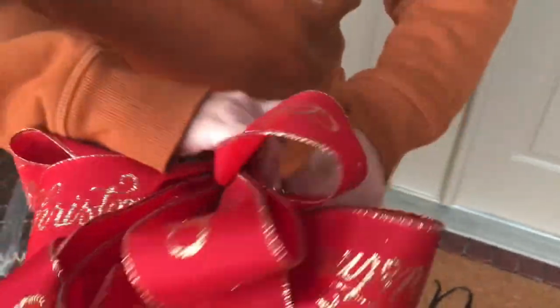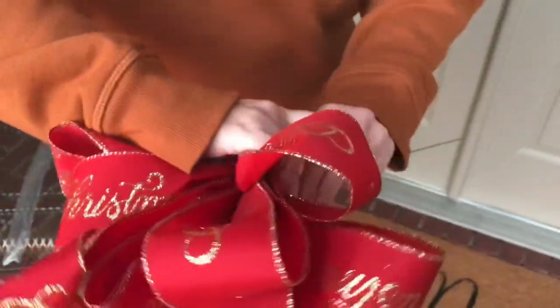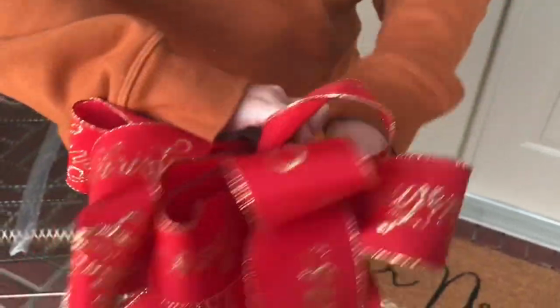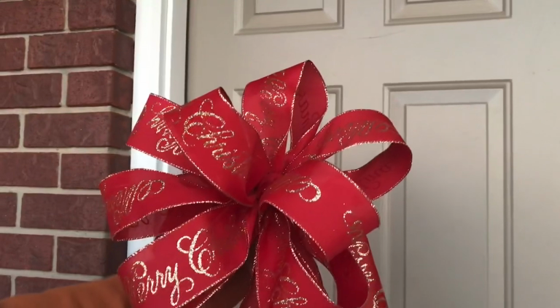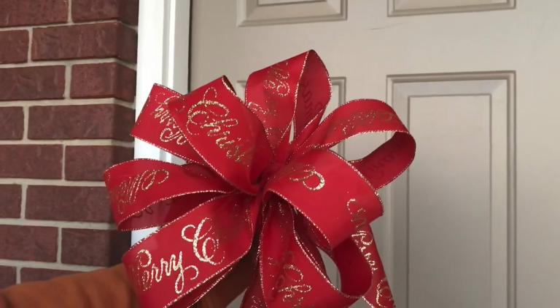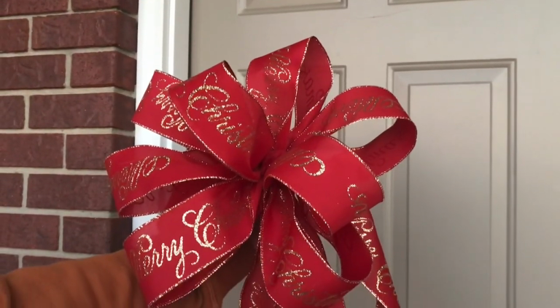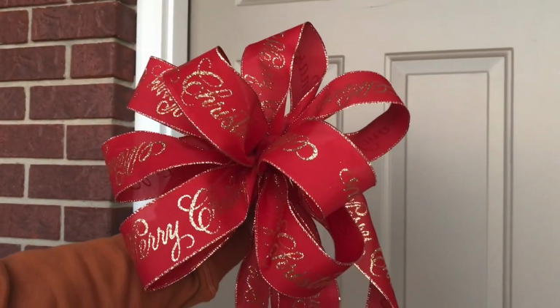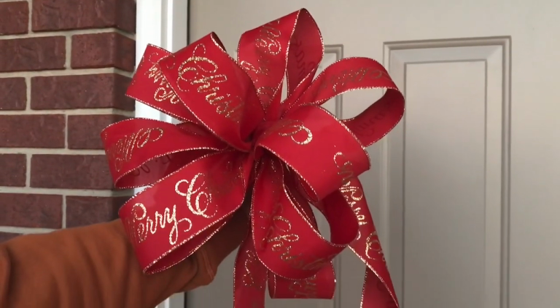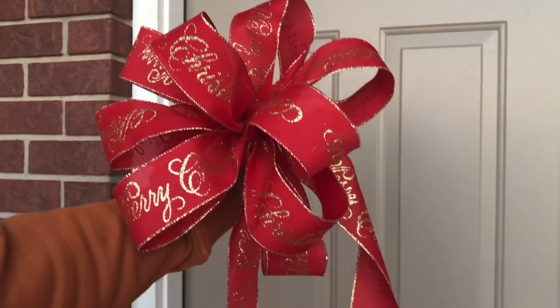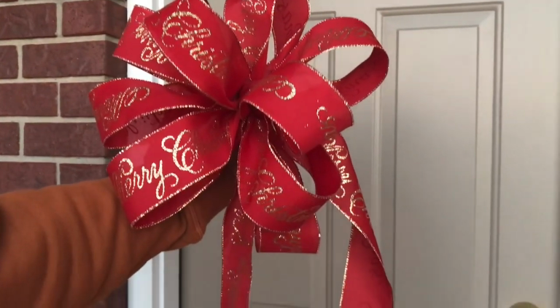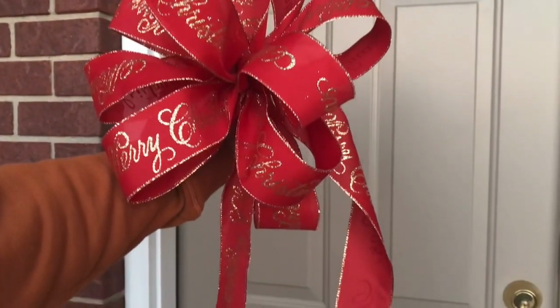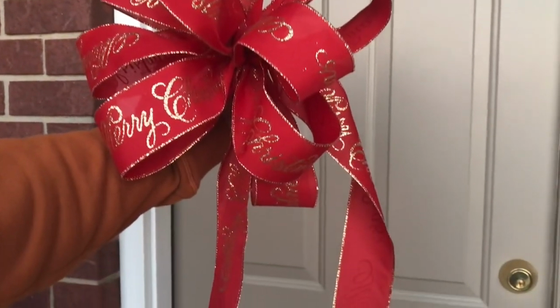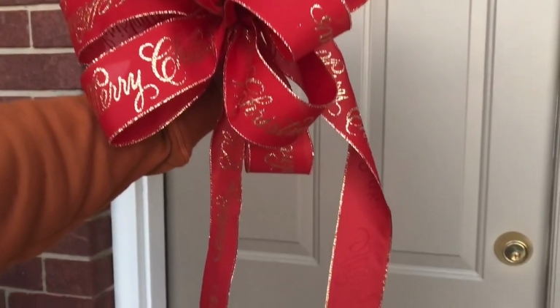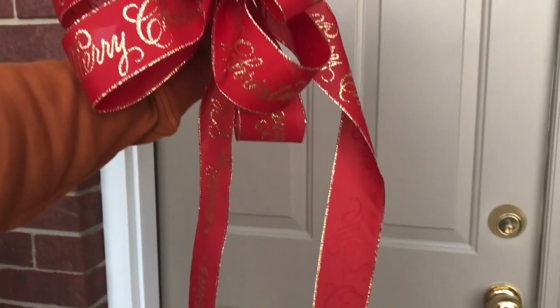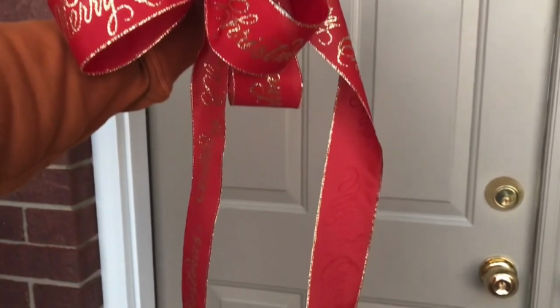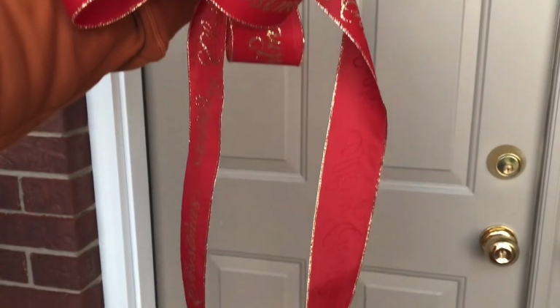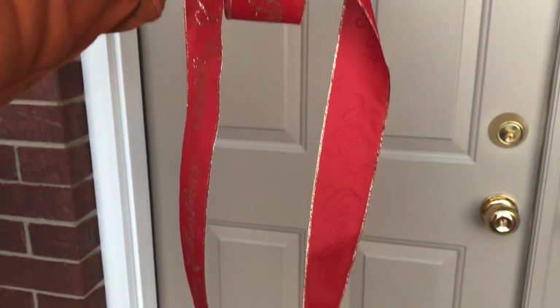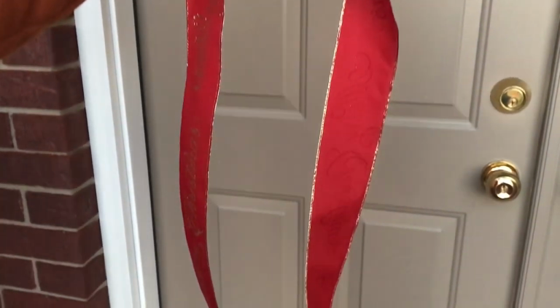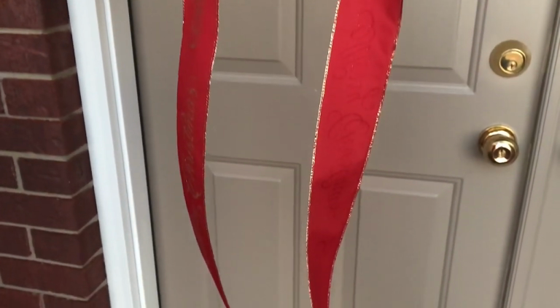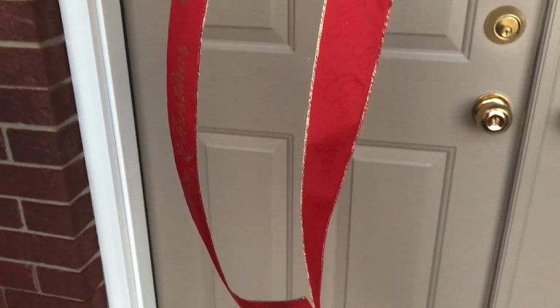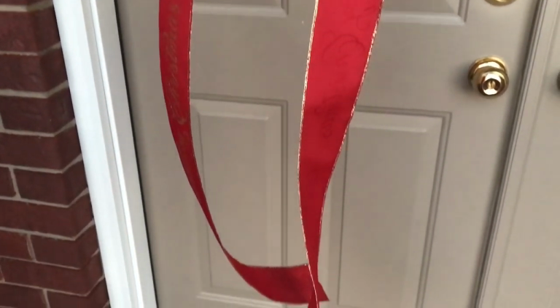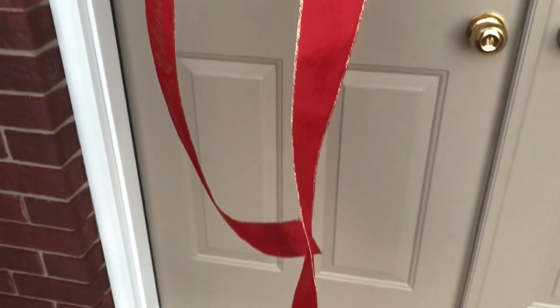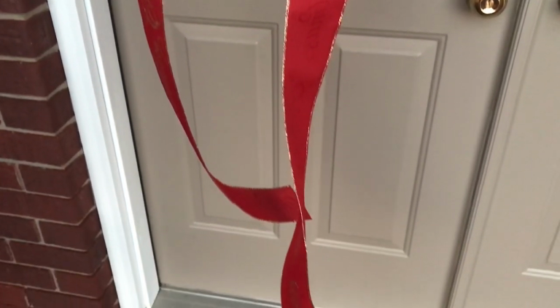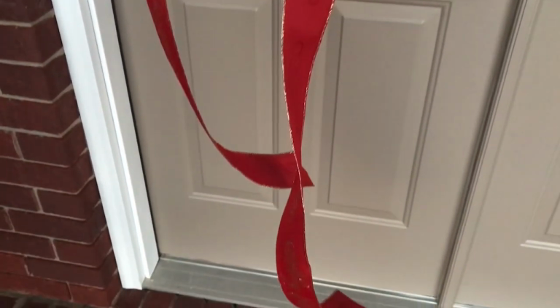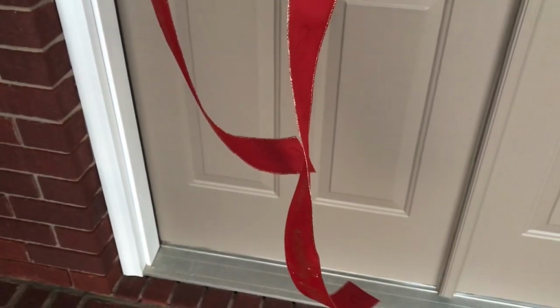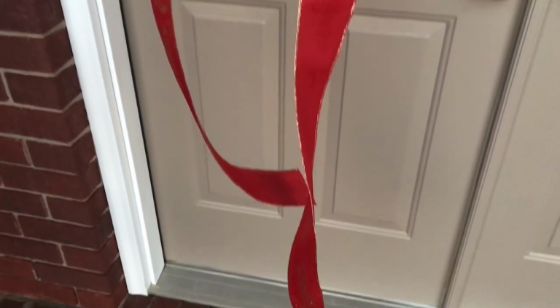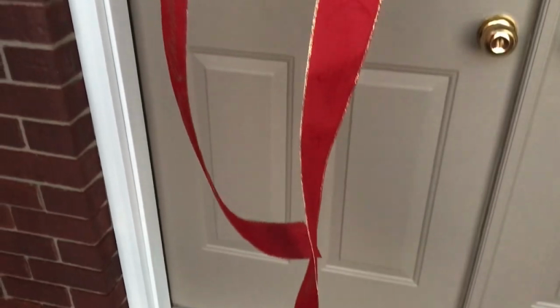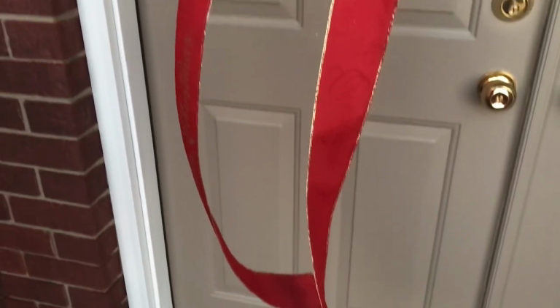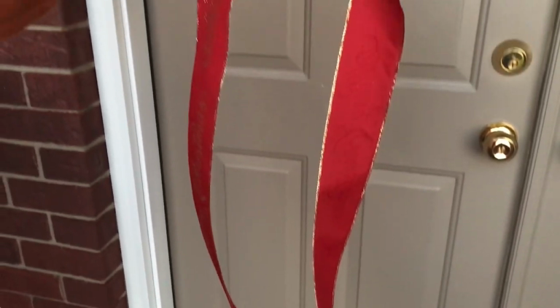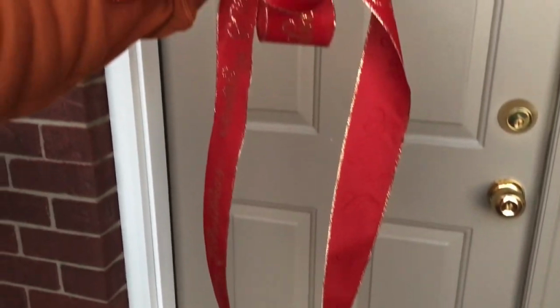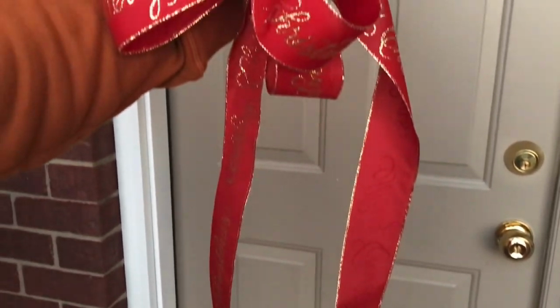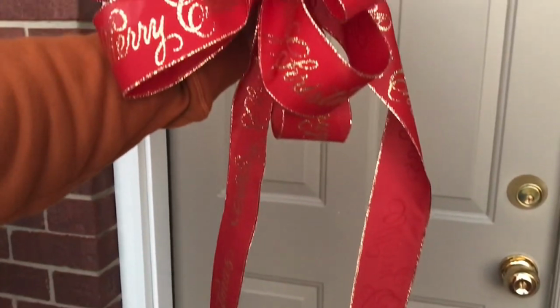Now you're ready to take the wire and use it to attach your big bow topper to the top of your Christmas tree. And that's it! Make sure you fluff your loops too — that's very important. Just stick your hand in each loop and it fluffs right up.